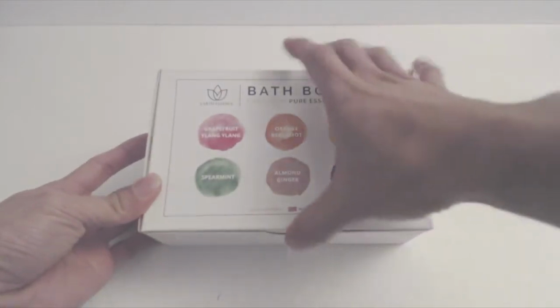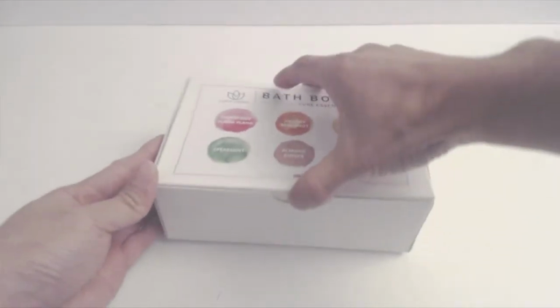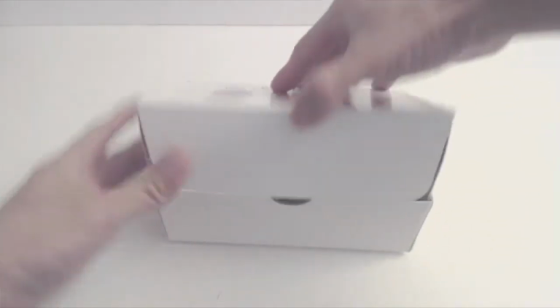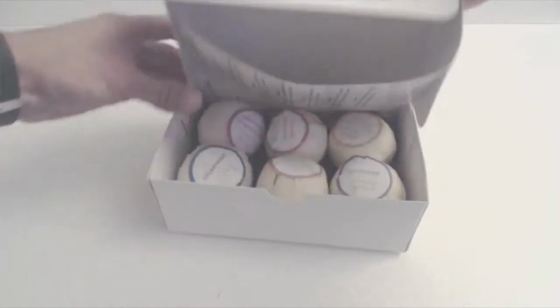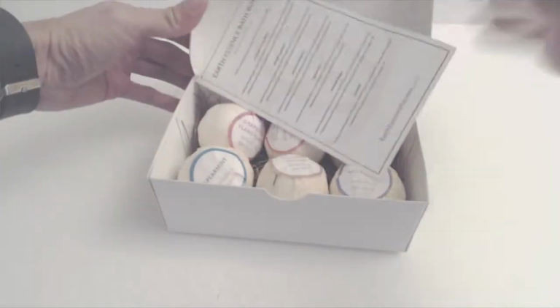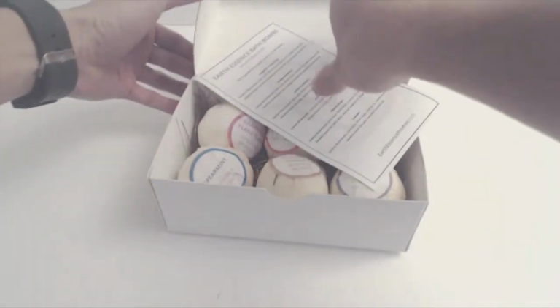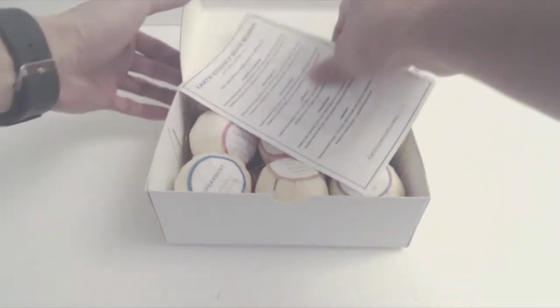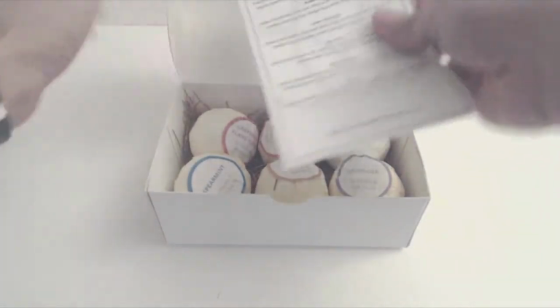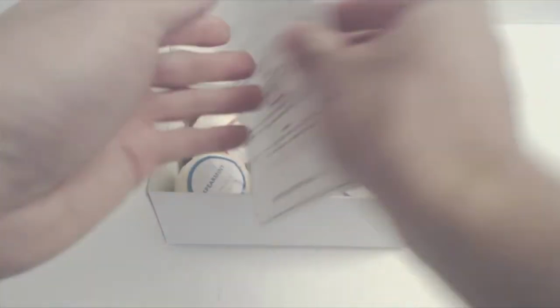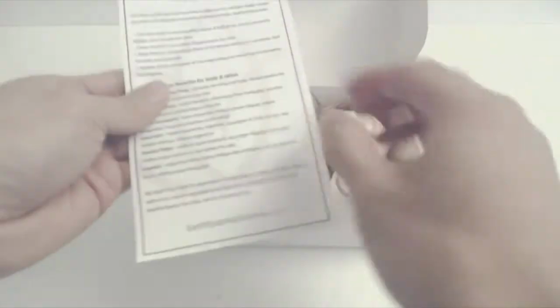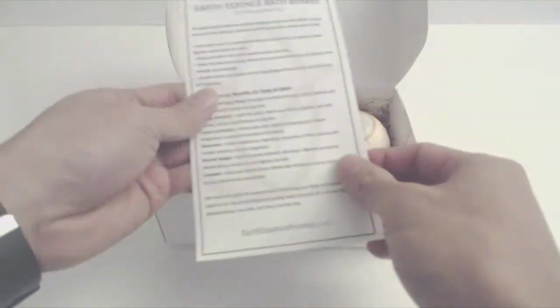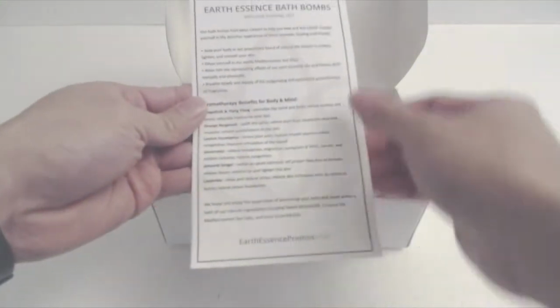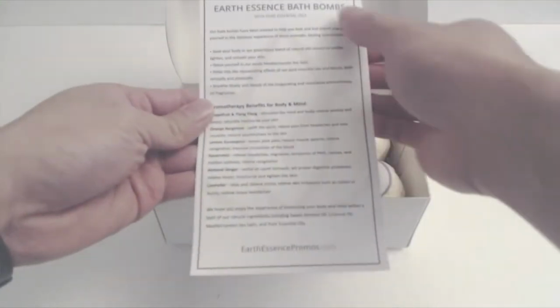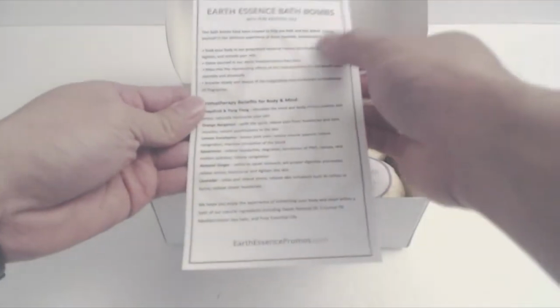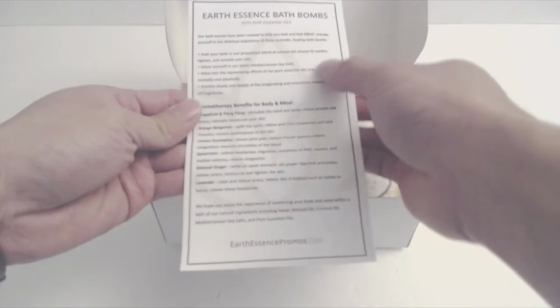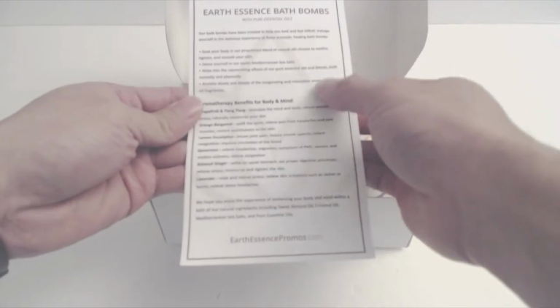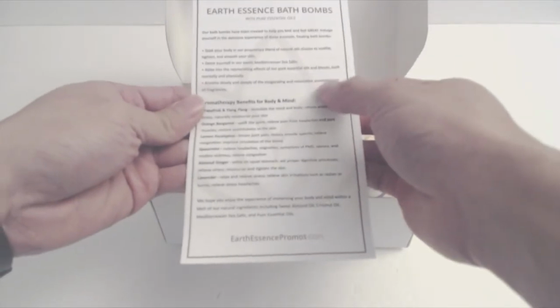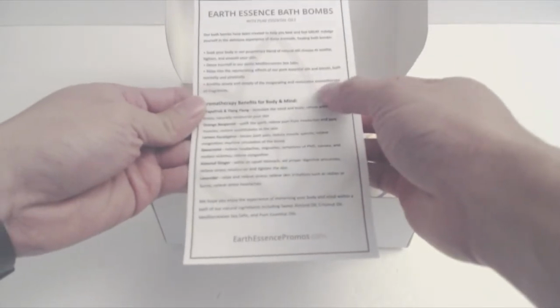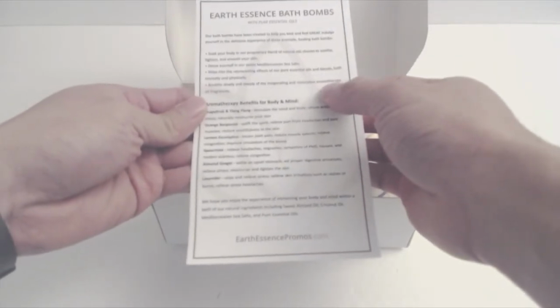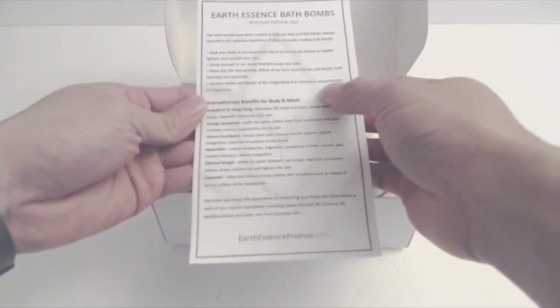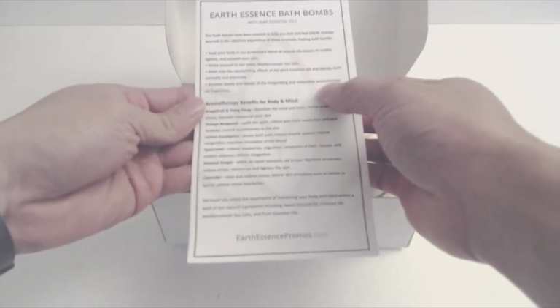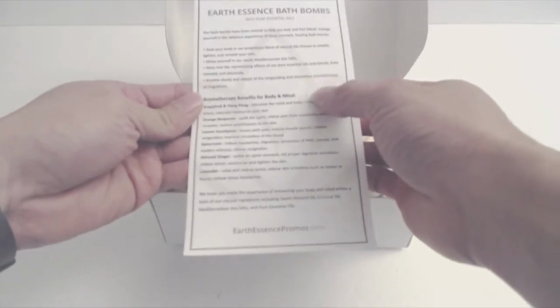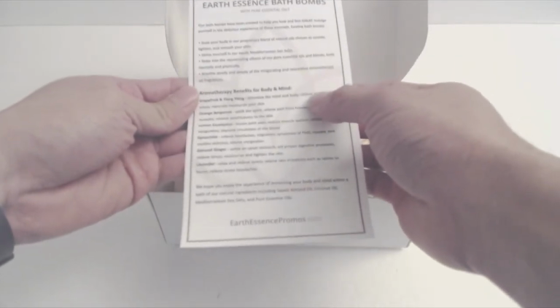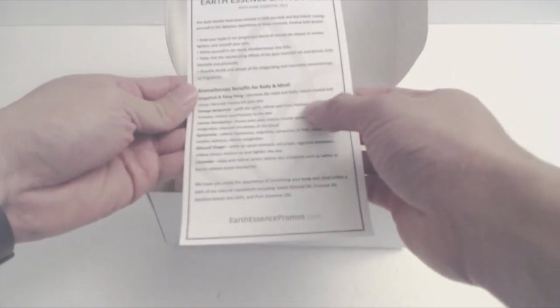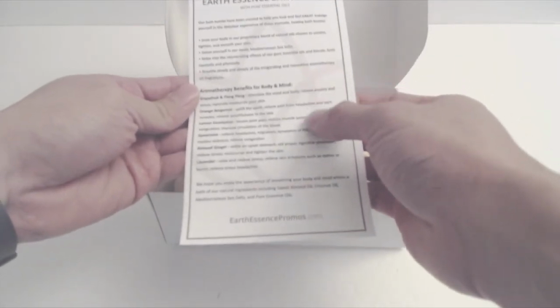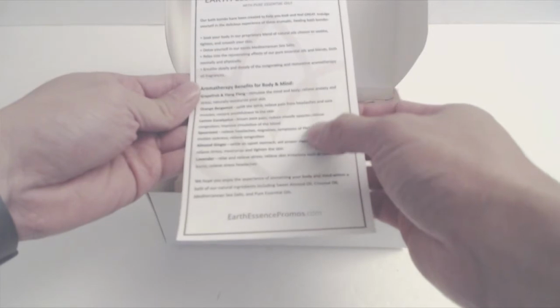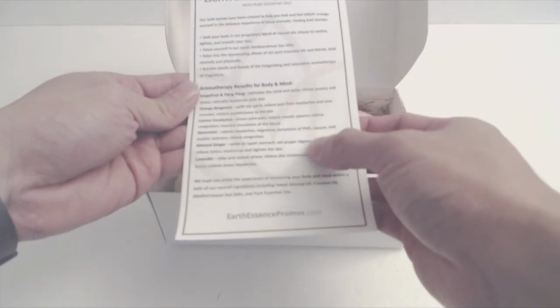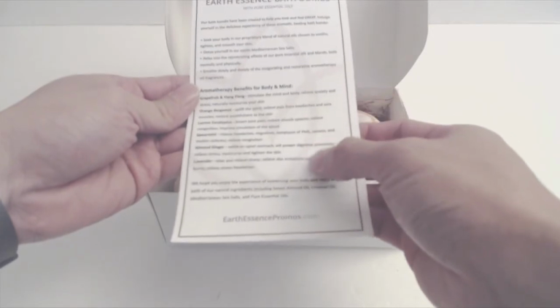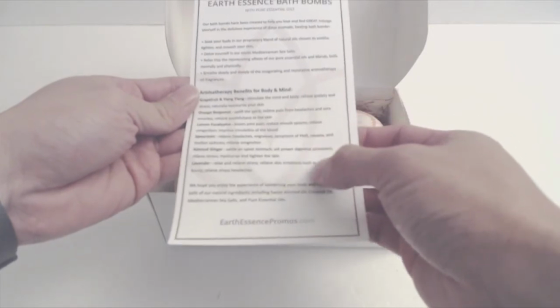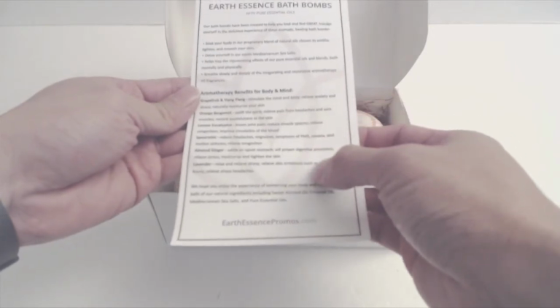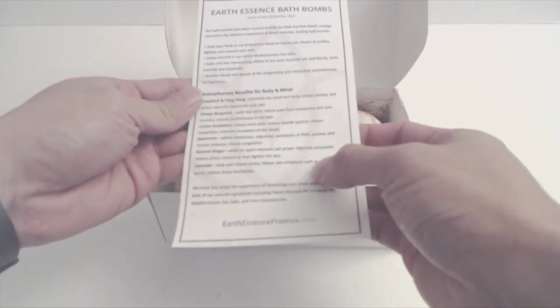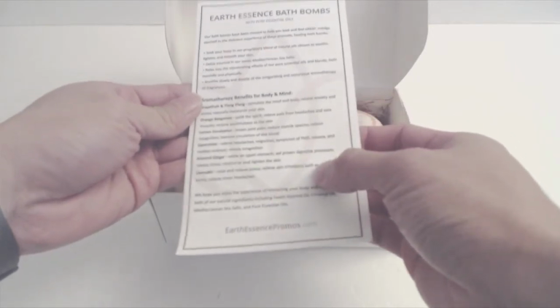Each ball is four ounces and a little bit bigger than a golf ball. Aside from smelling different, they each have their own specific purposes. For example, the grapefruit ylang ylang is good for relieving anxiety and moisturizing your skin, while the lavender is good for relaxation, headaches, and stress relief.